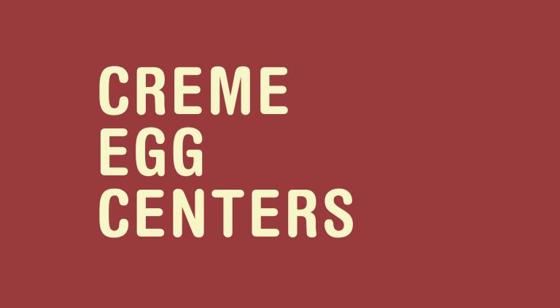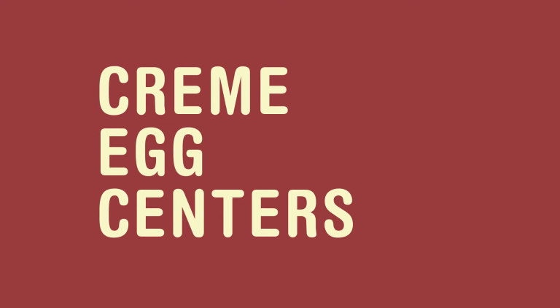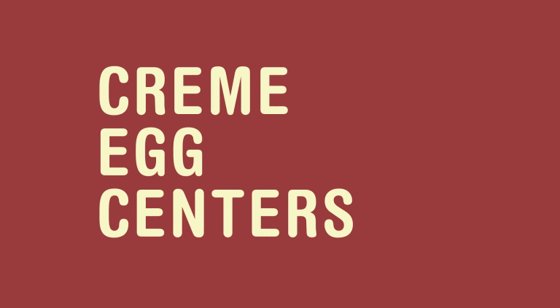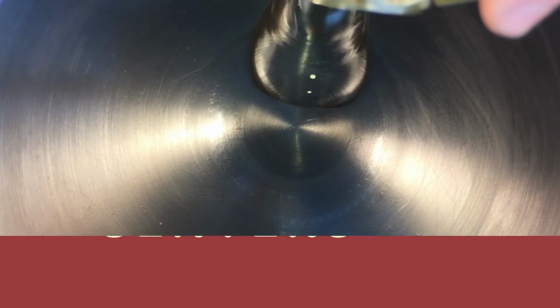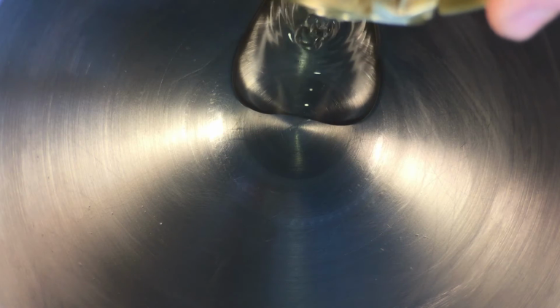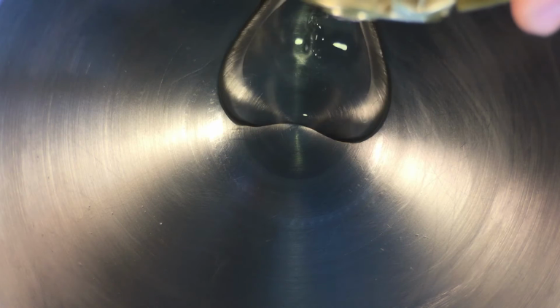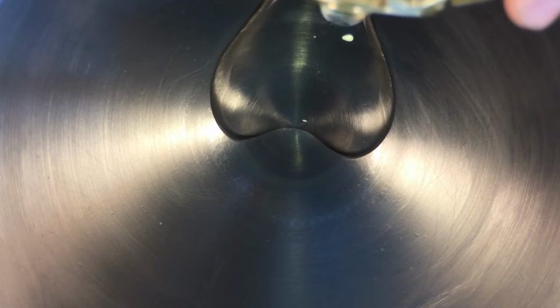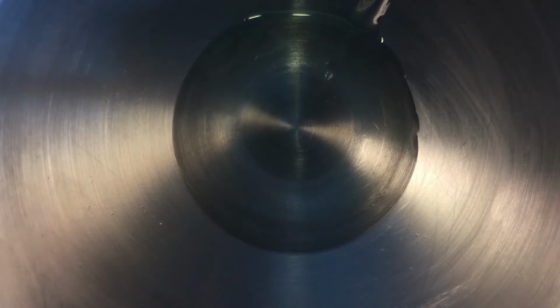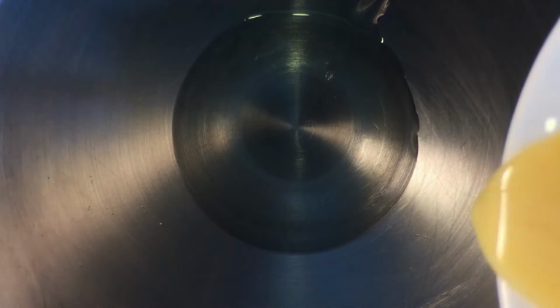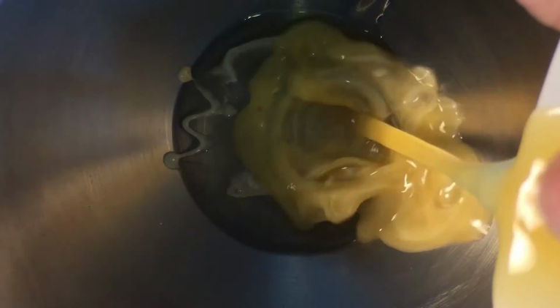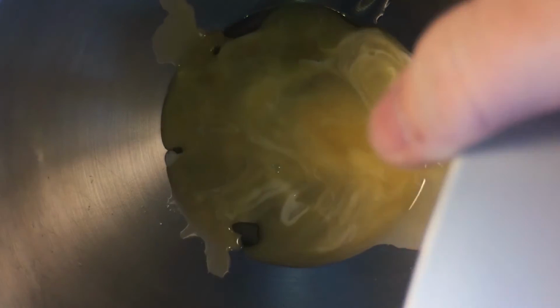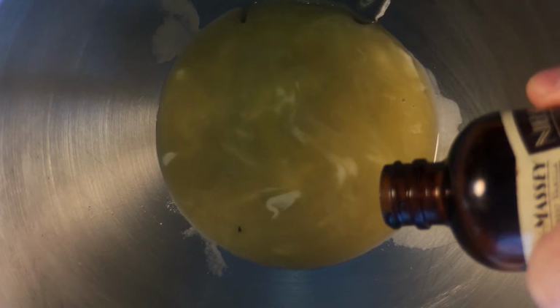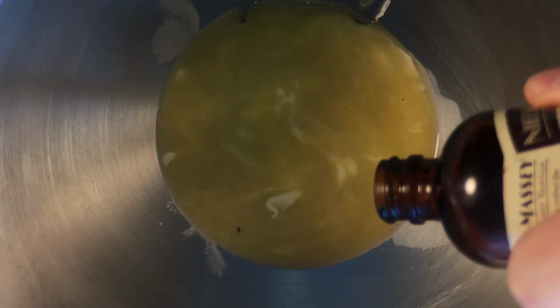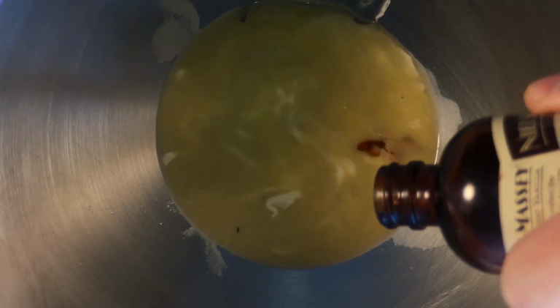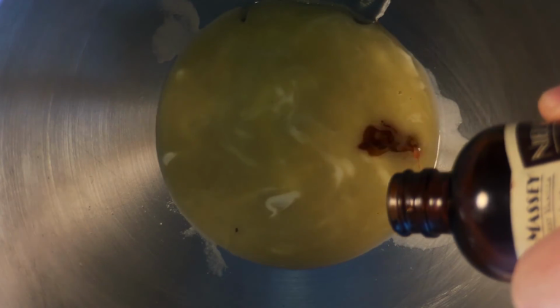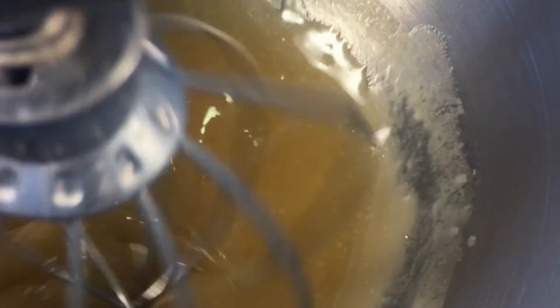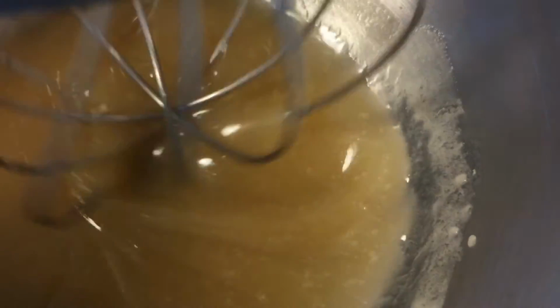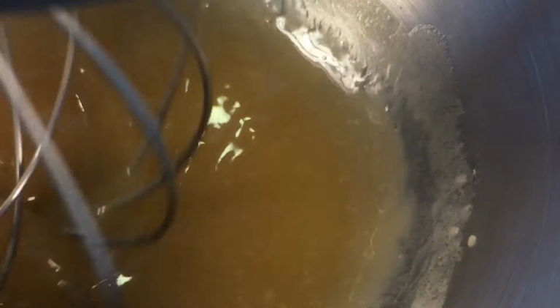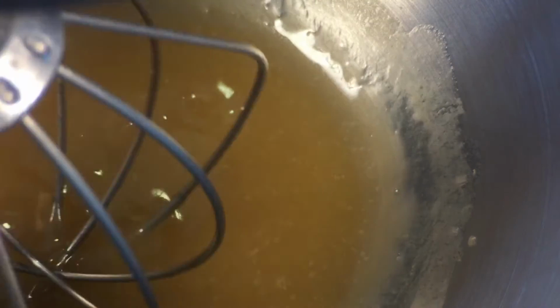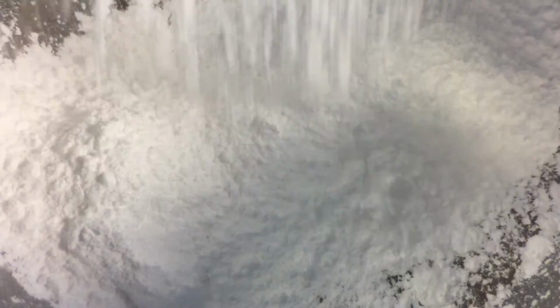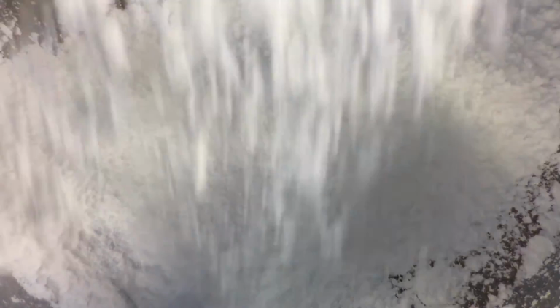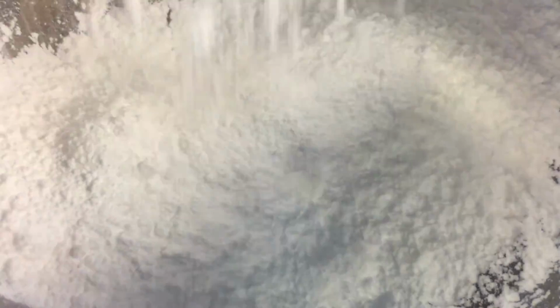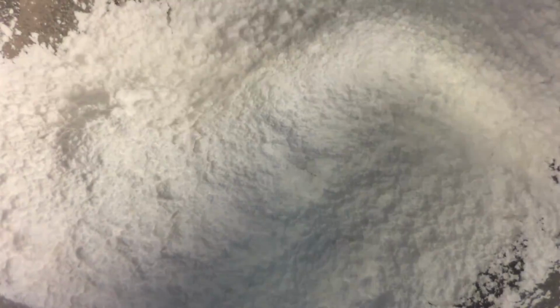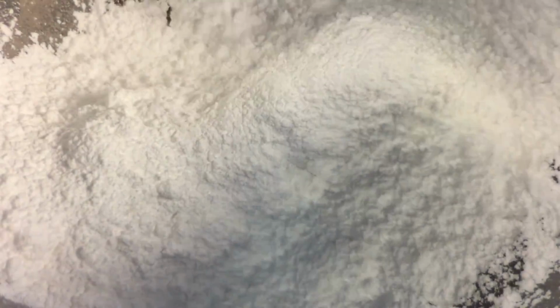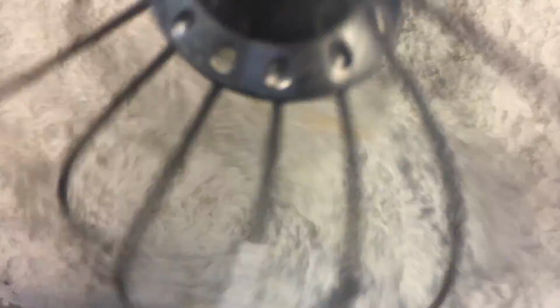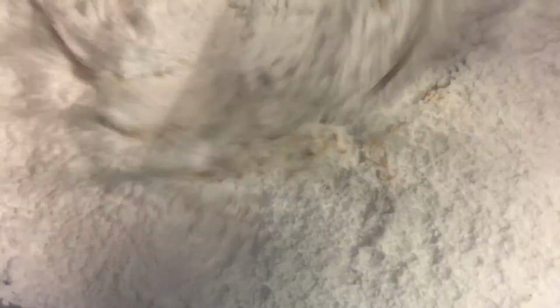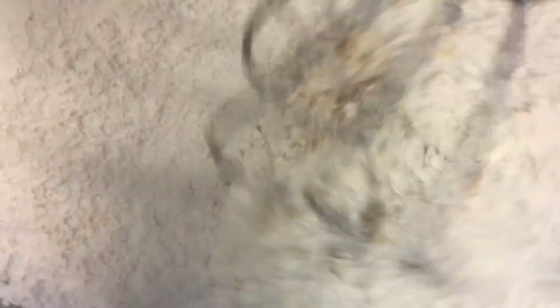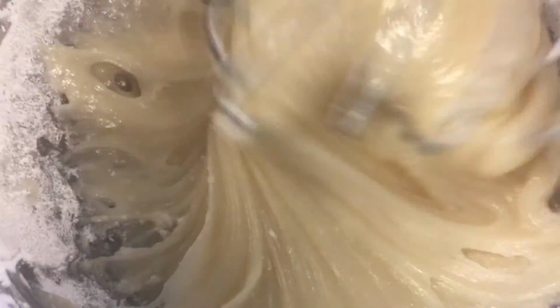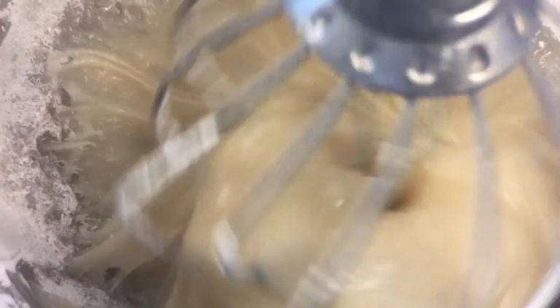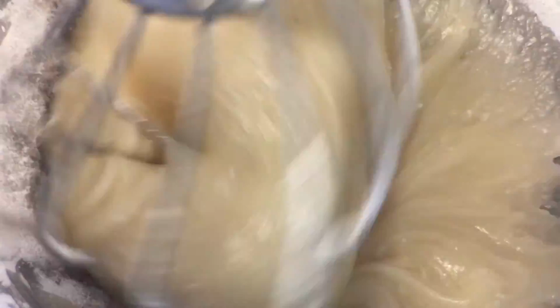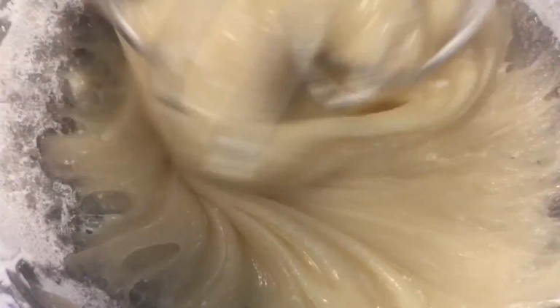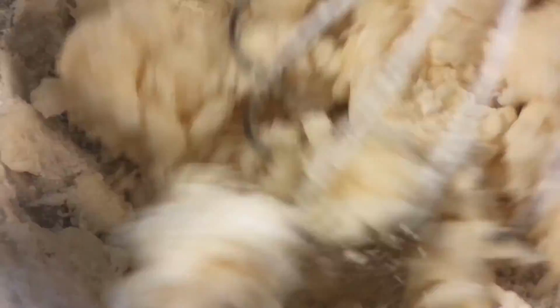Next up is the cream egg dough. Pour in your corn syrup, your melted vegan butter, your vanilla, and mix. Now incrementally add all the powdered sugar. Whip it together until you've got a thick slurry. And you should have a stiff dough.